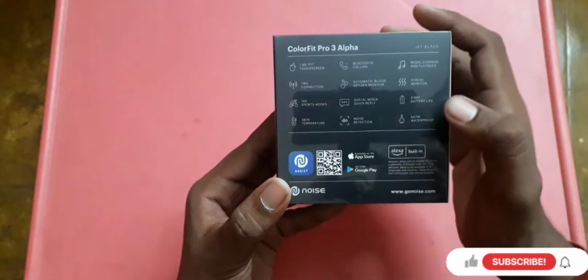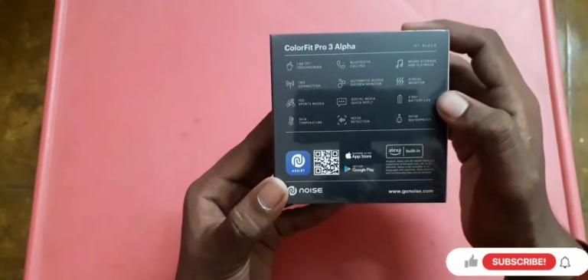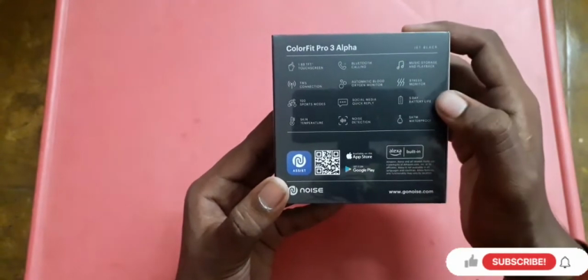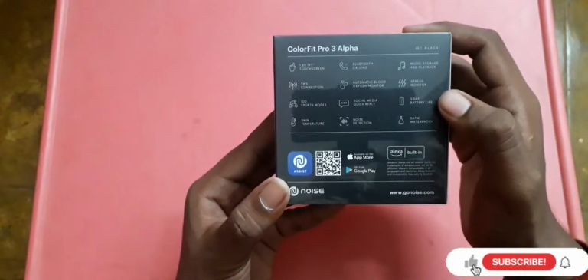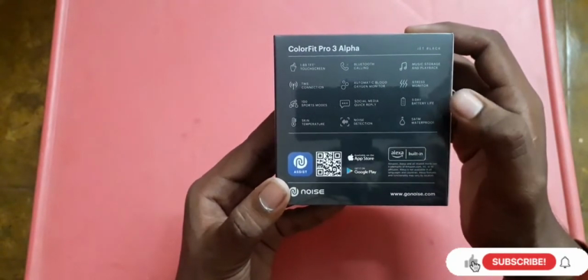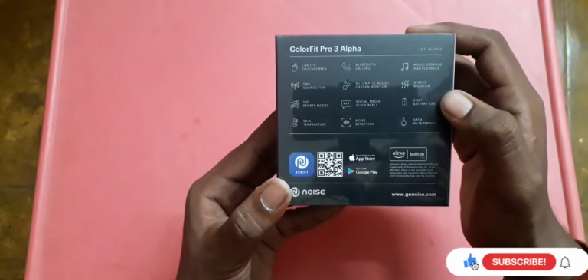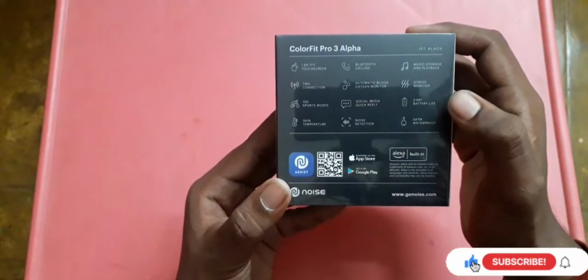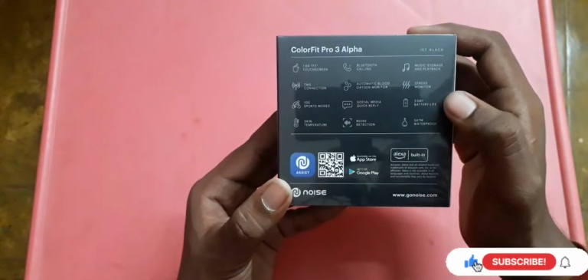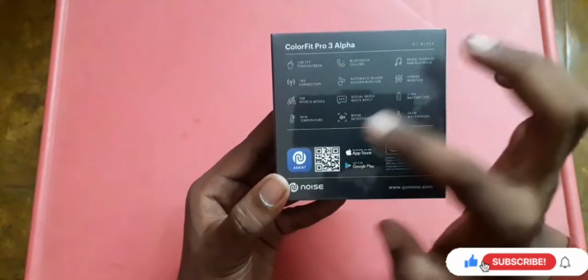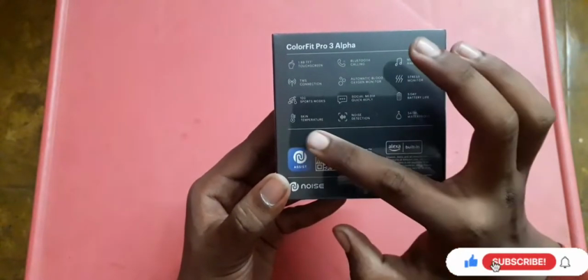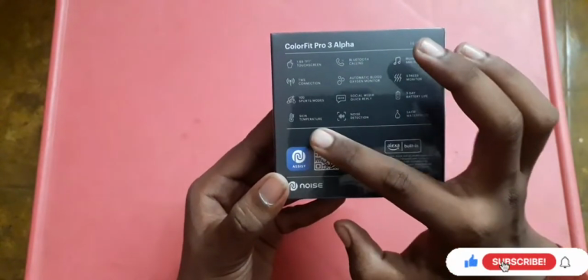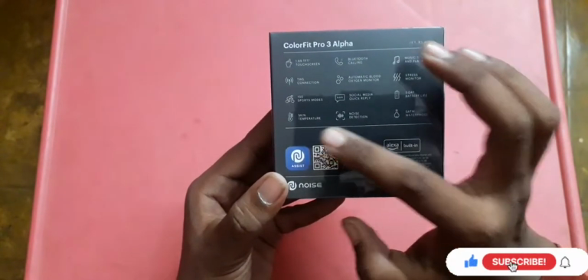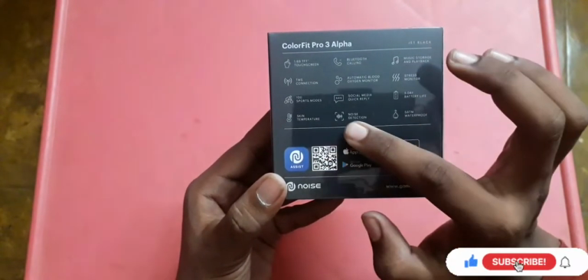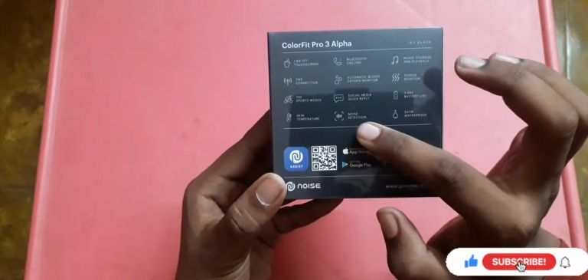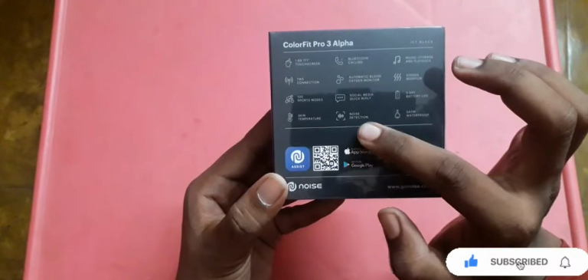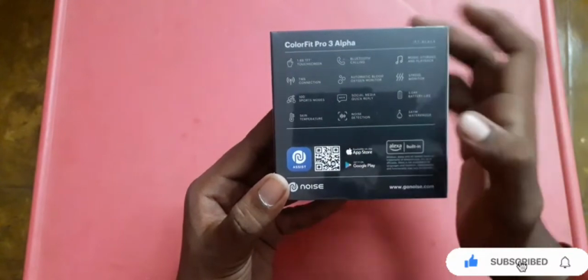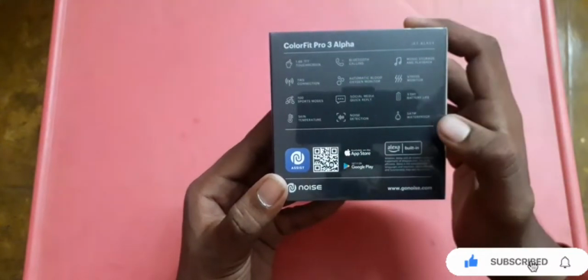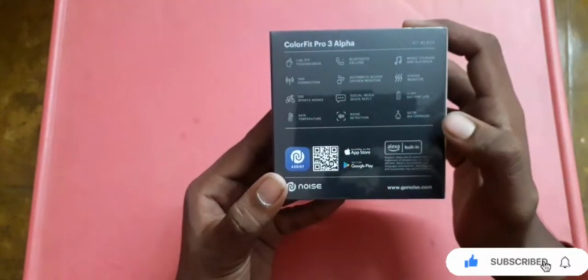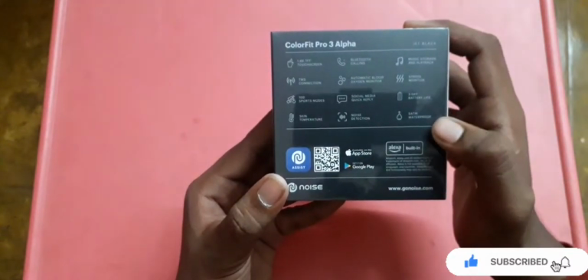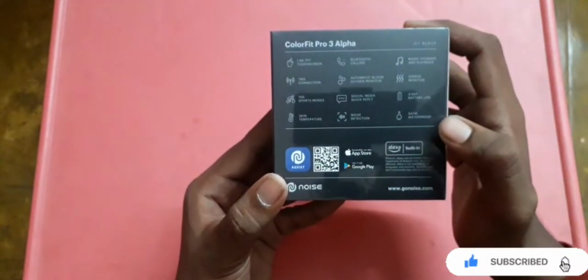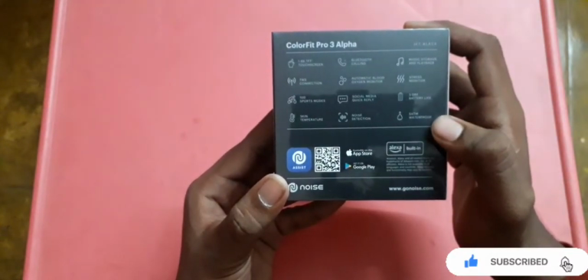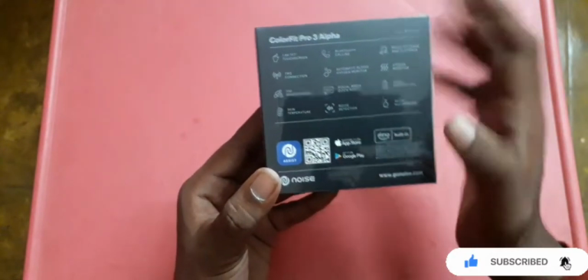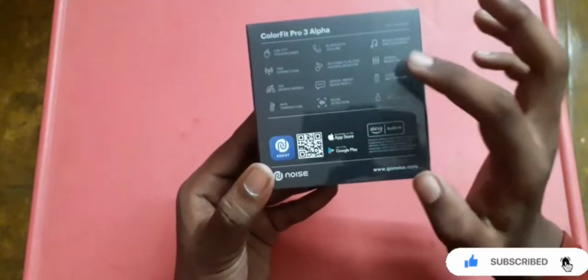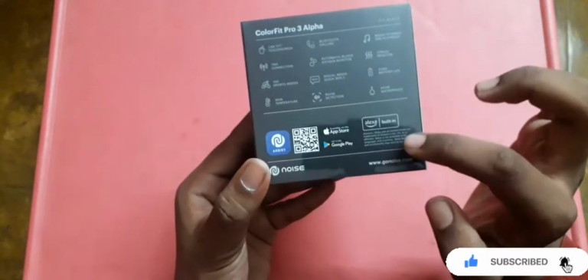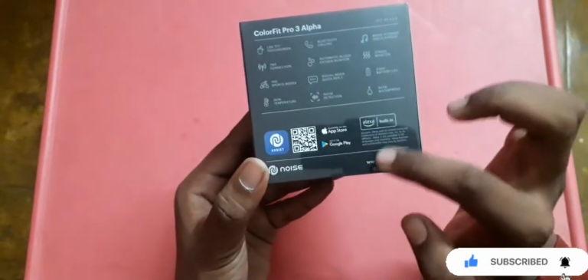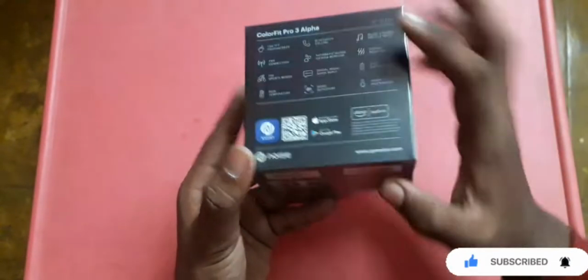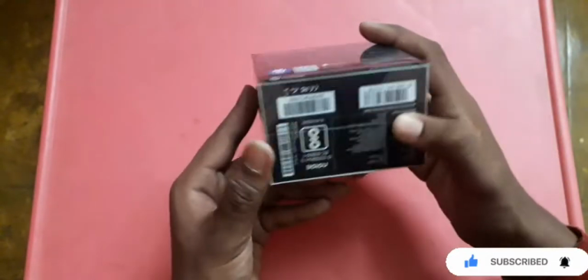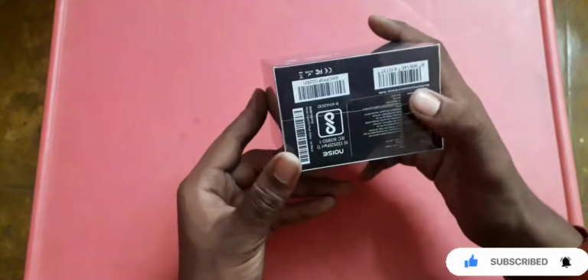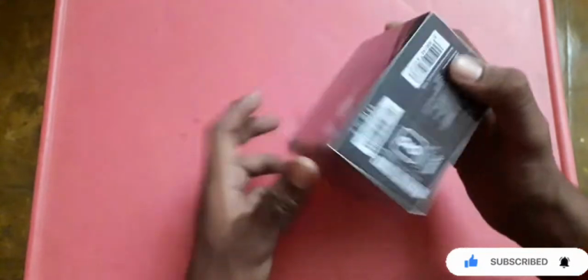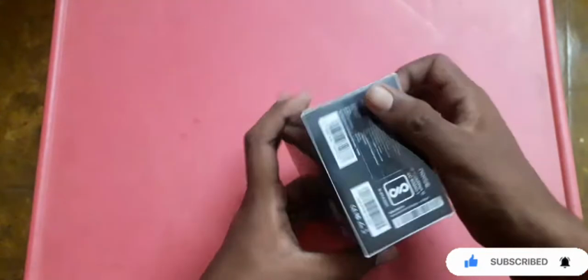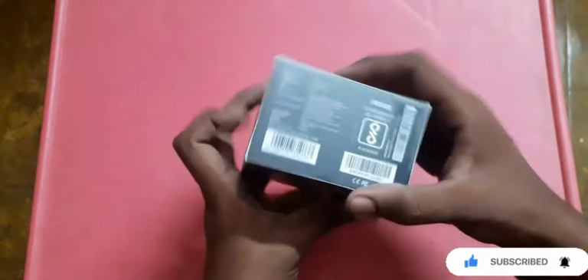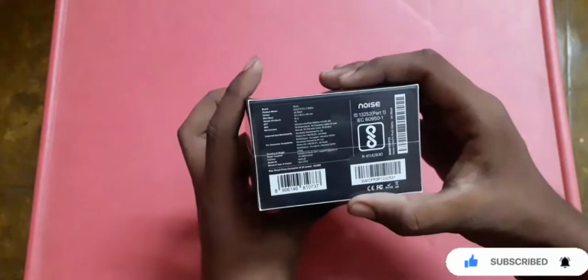There's good battery life, a skin temperature sensor, noise detection, and it's 5ATM waterproof. There are also QR codes printed on the back with more details.